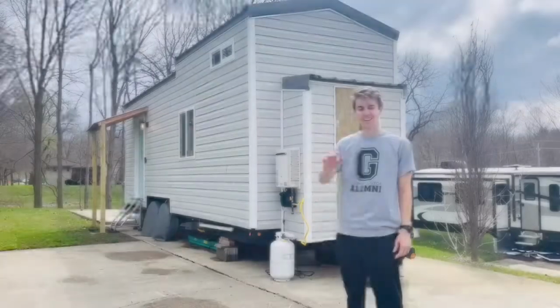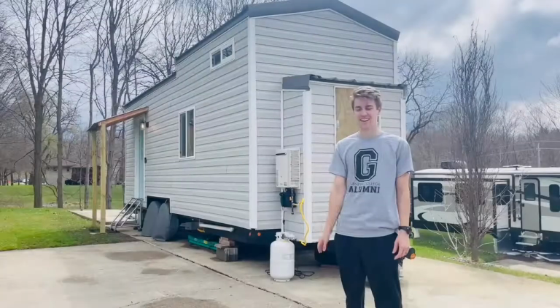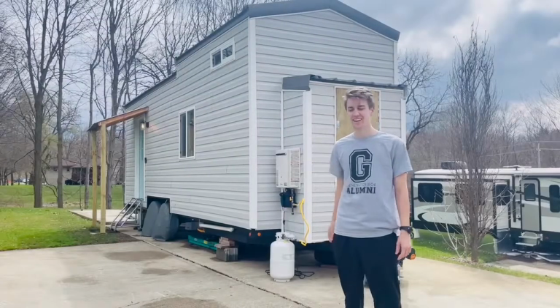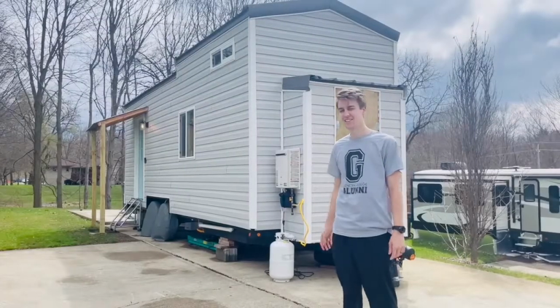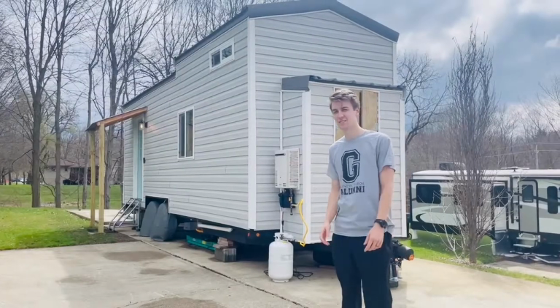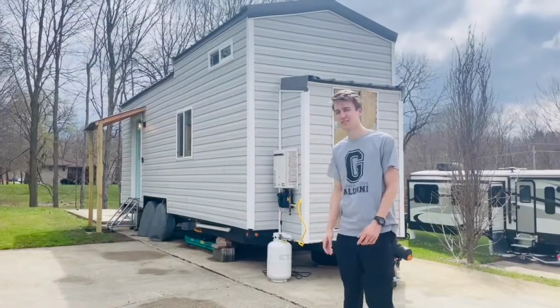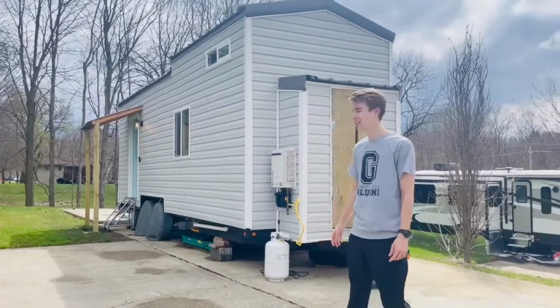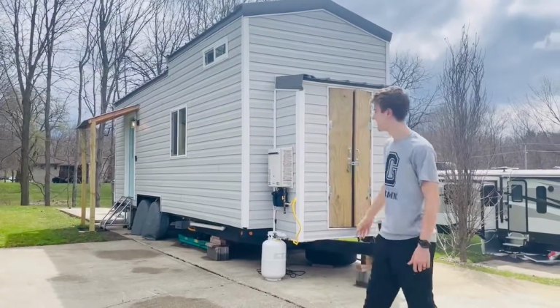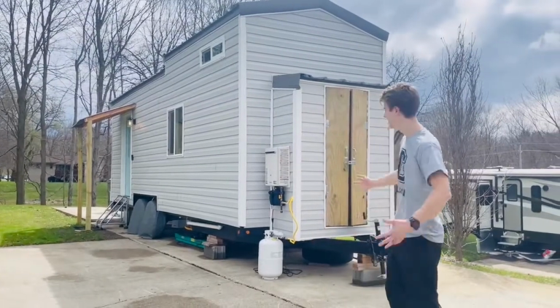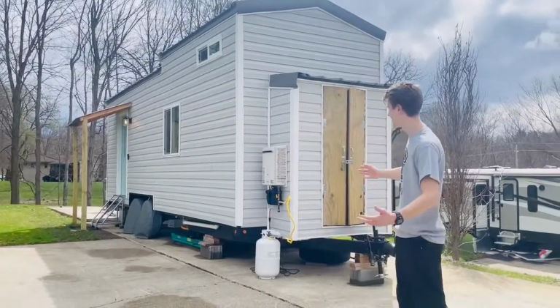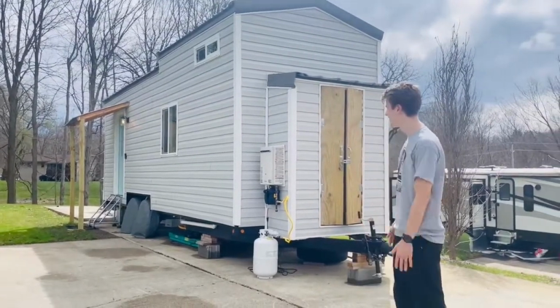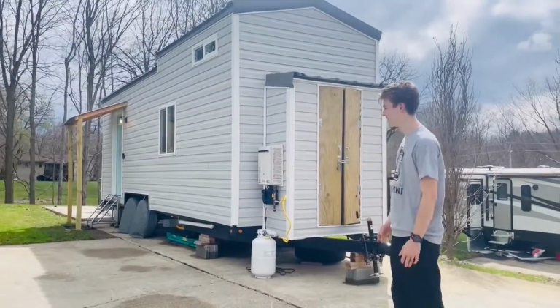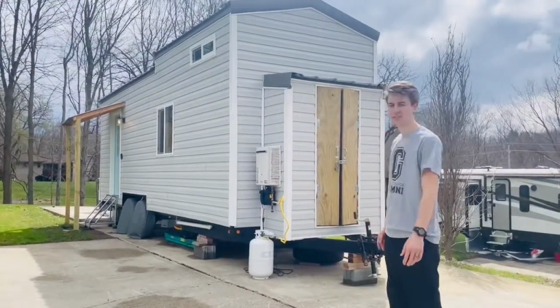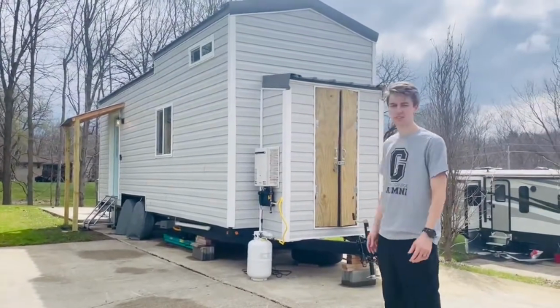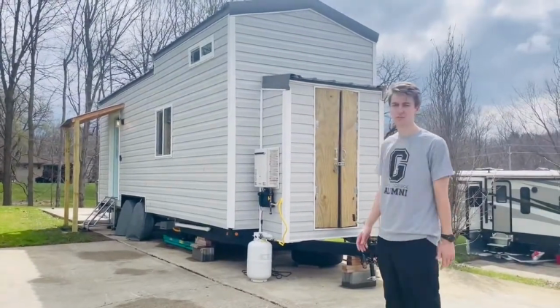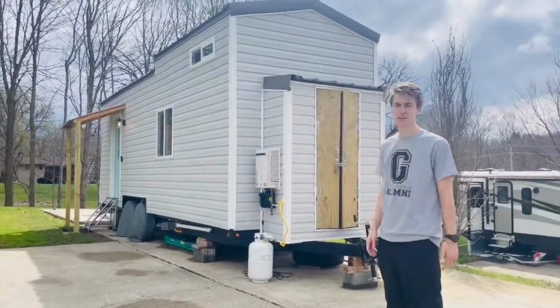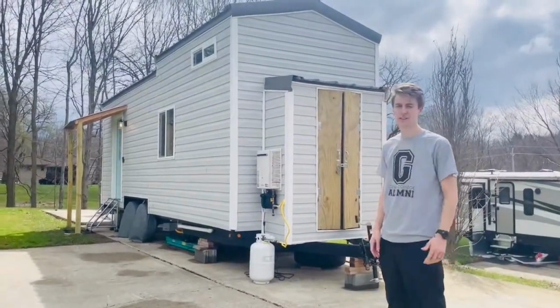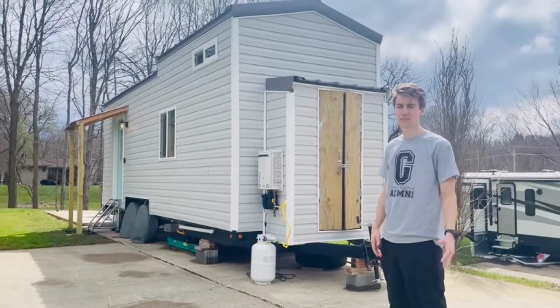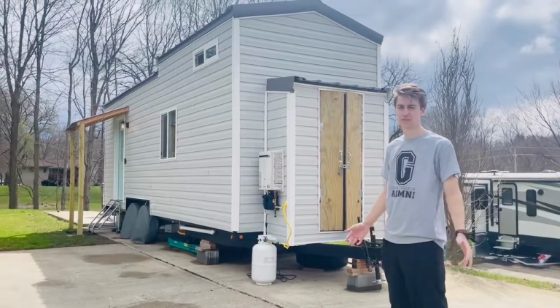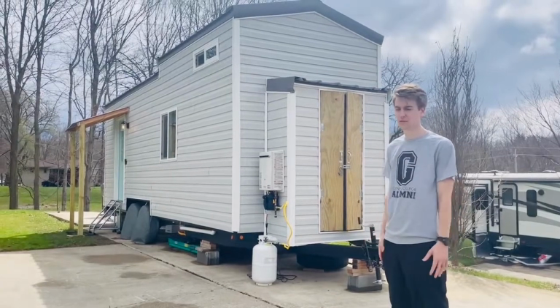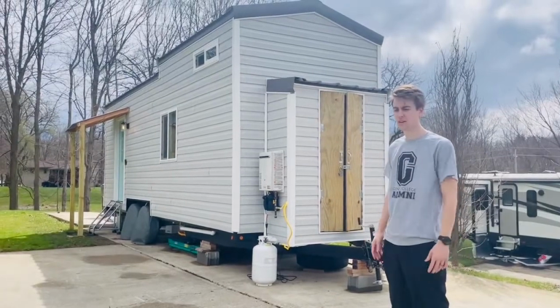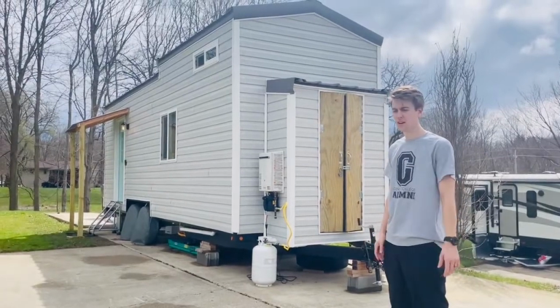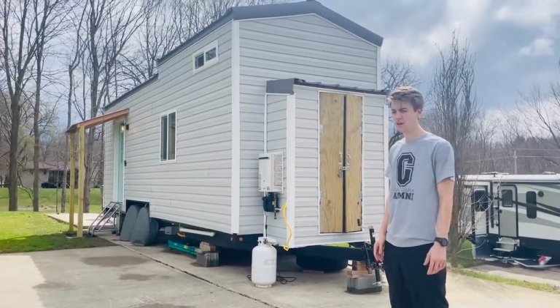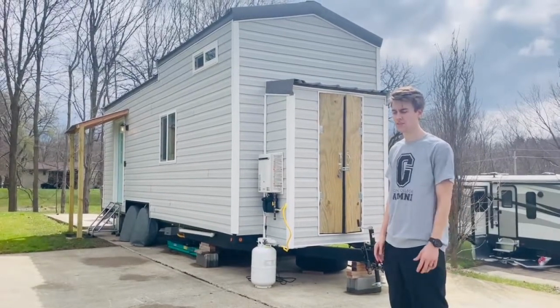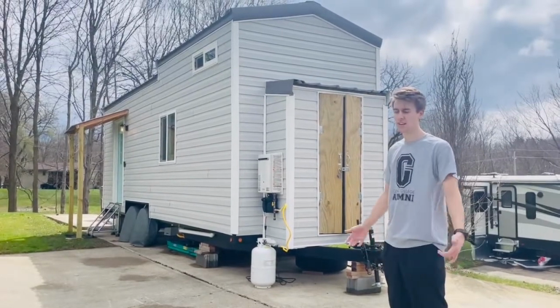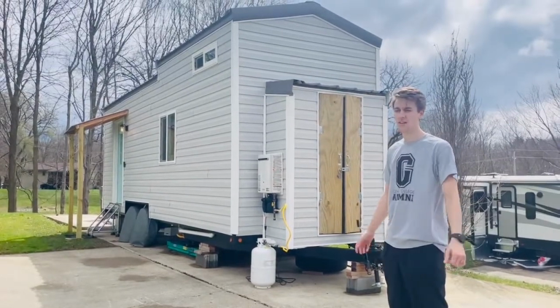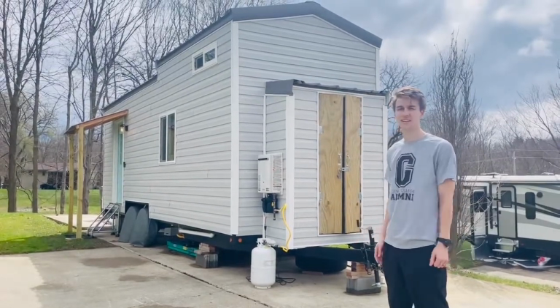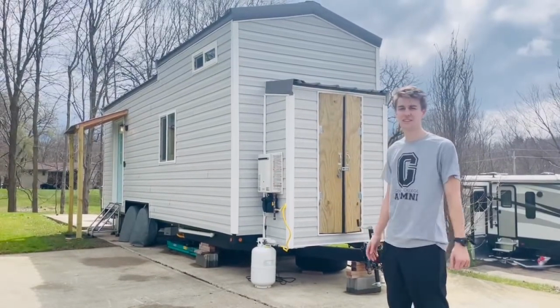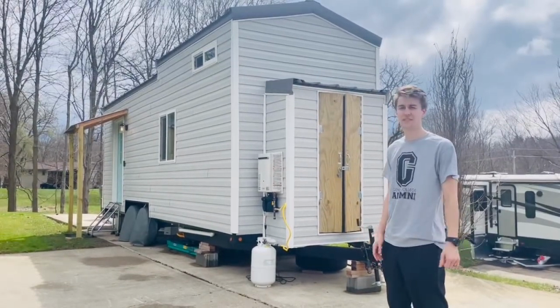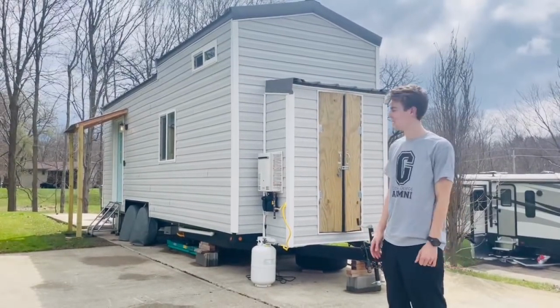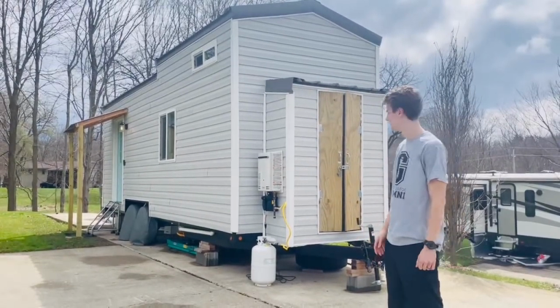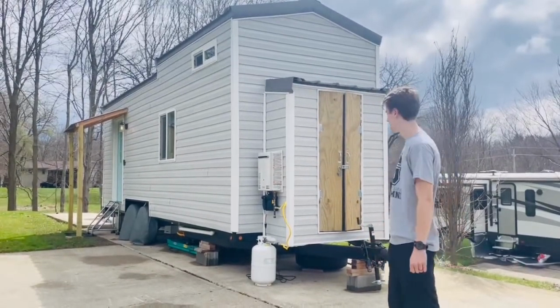Hey, this is Trevor. This is our tiny house. I'll just give you a little more in-depth tour so you can get a better idea of what this is.